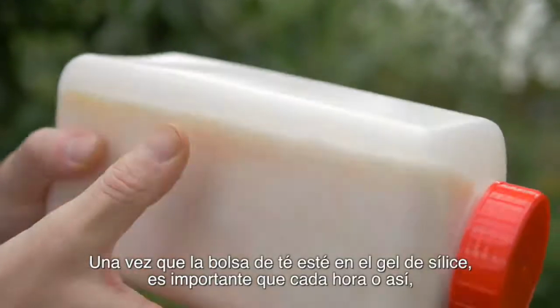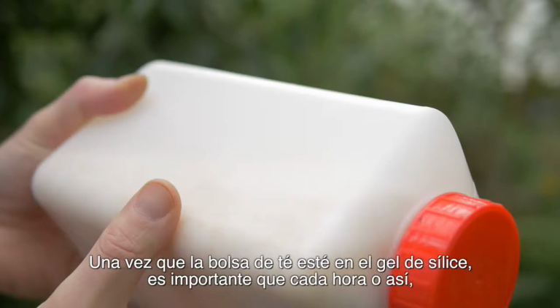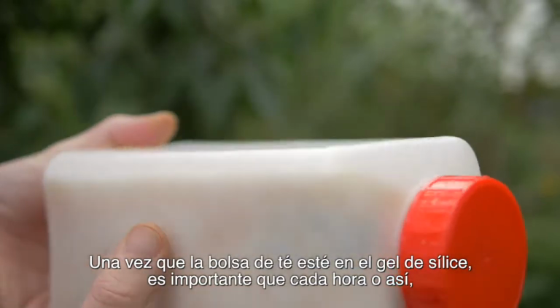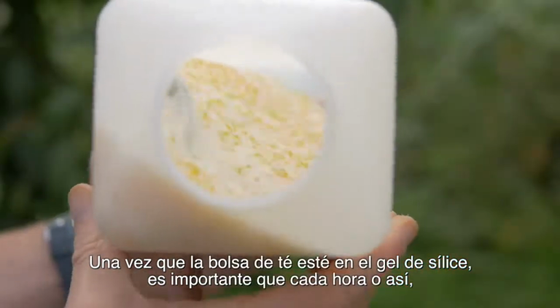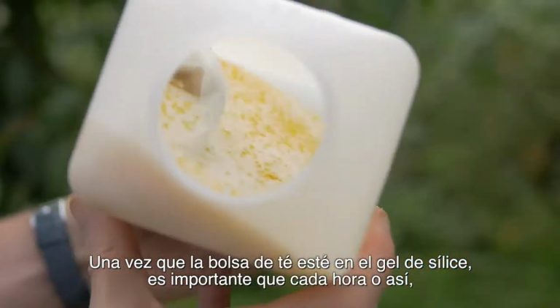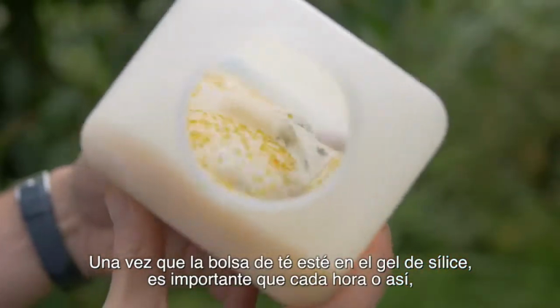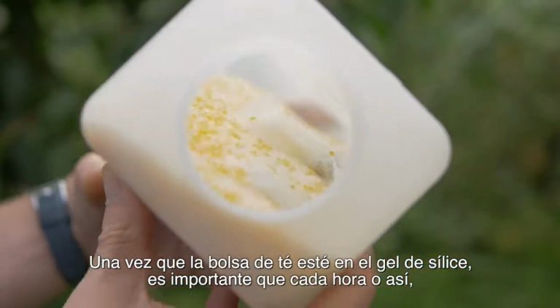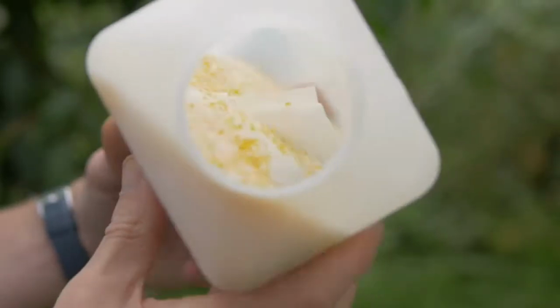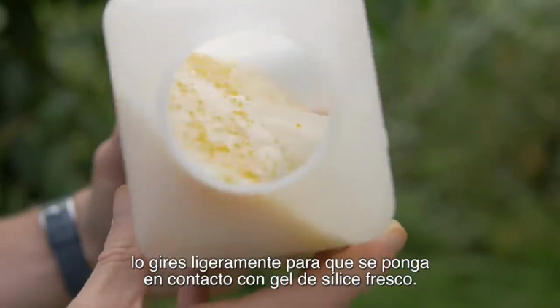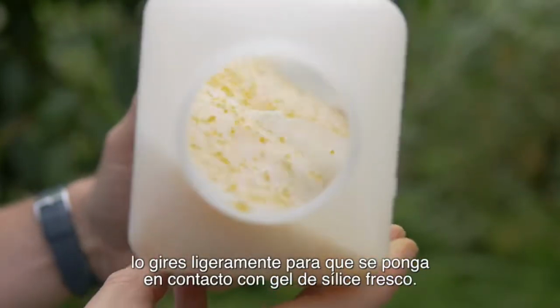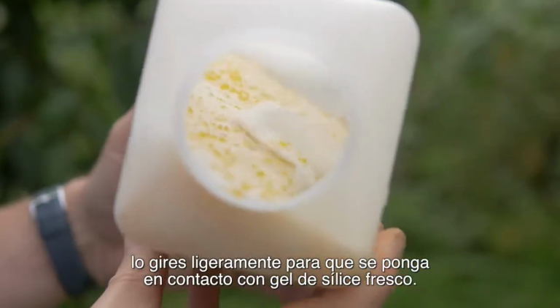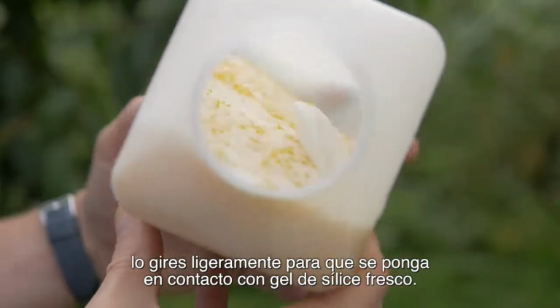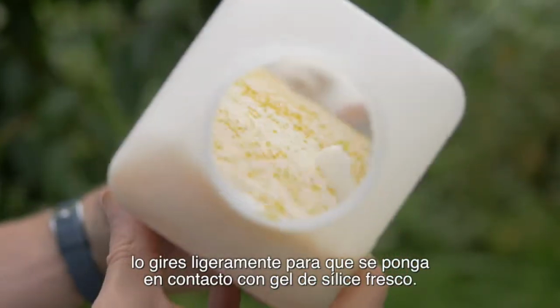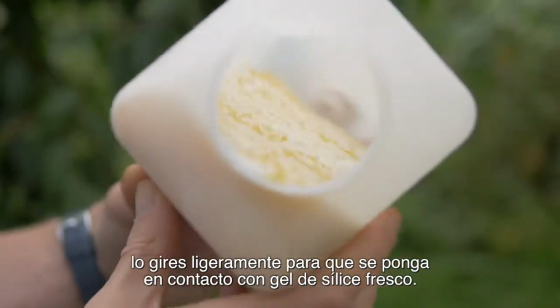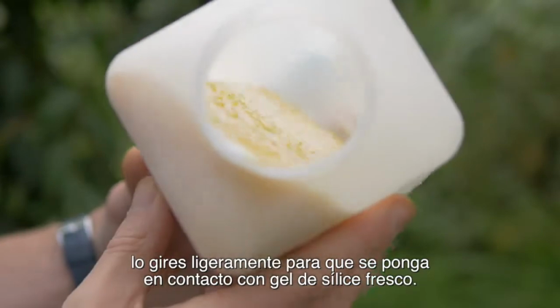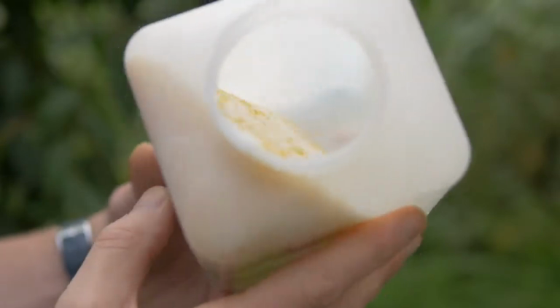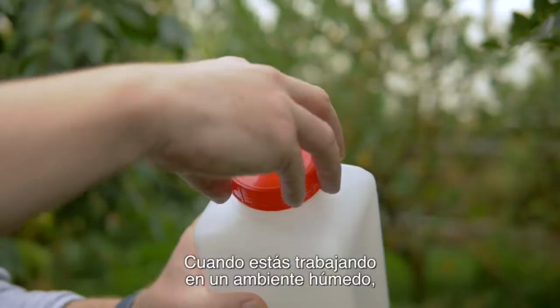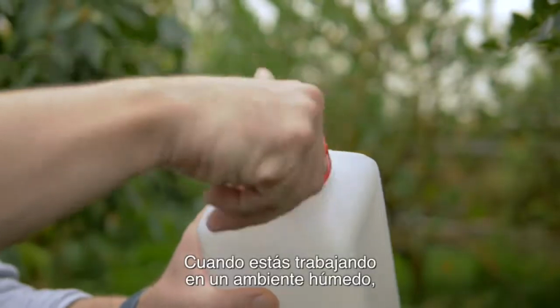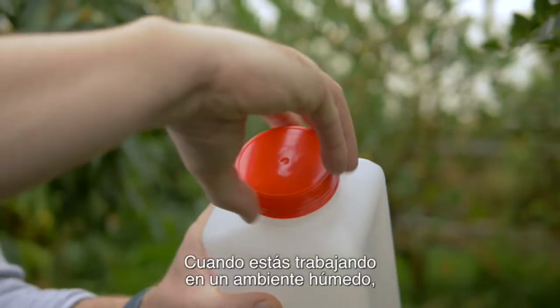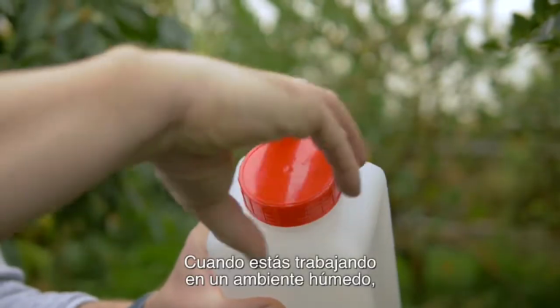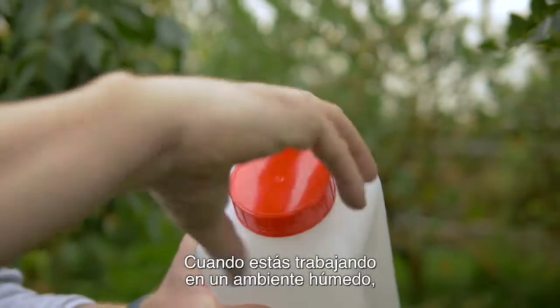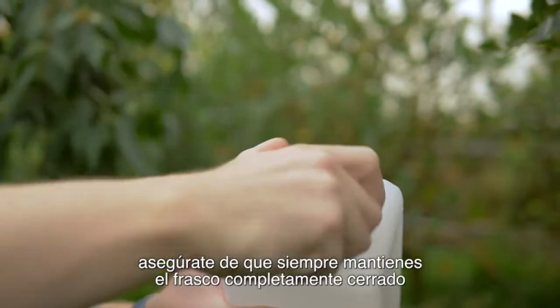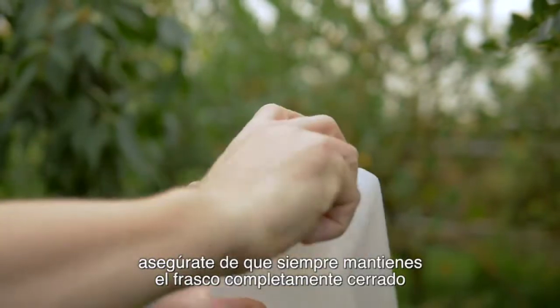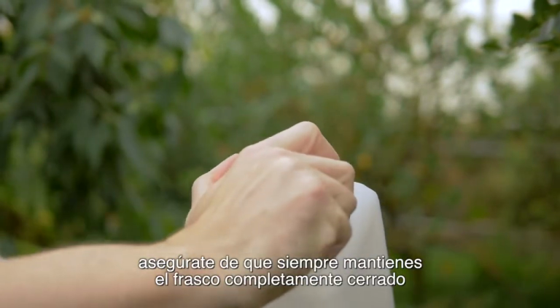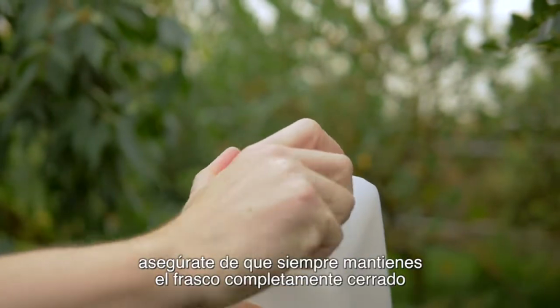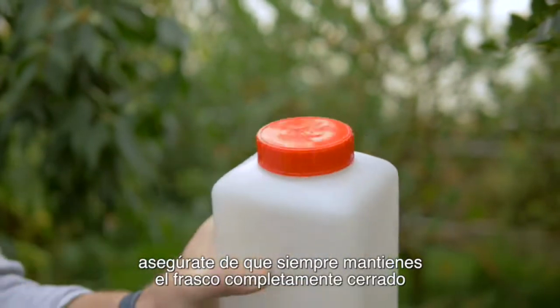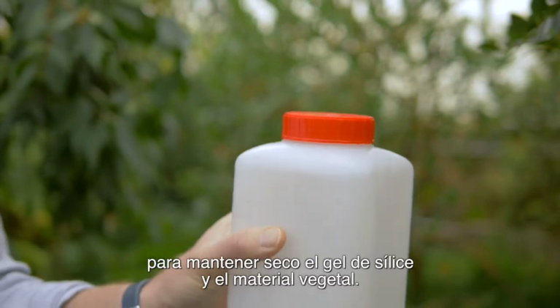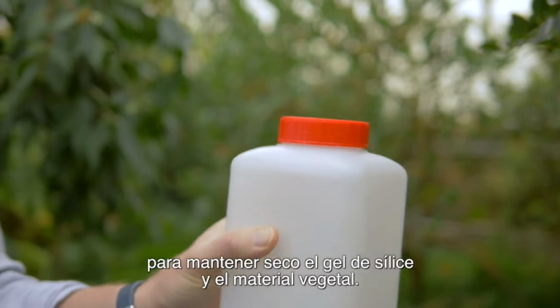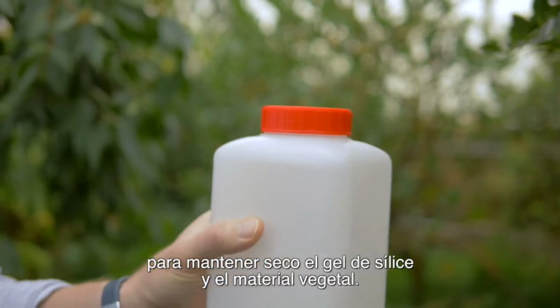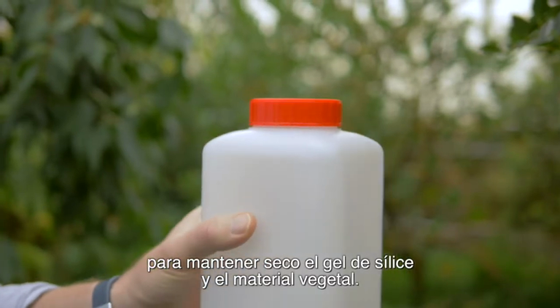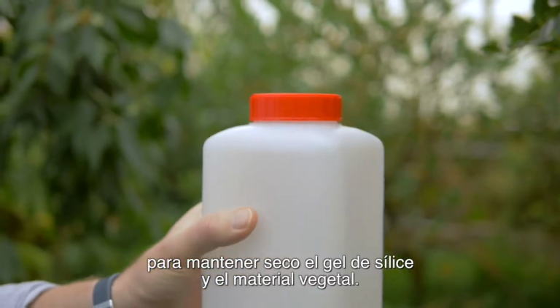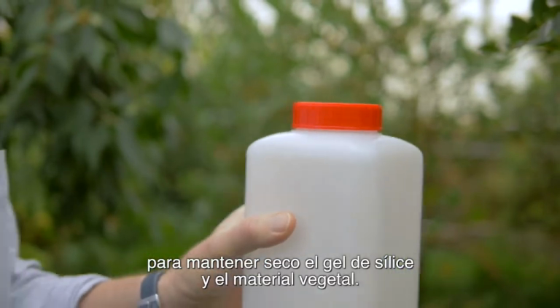Once your tea bag's in the silica gel, it's important every hour or so to gently turn it so it's in contact with fresh silica gel. When you're working in a humid environment, make sure you always keep the container tightly closed to keep the silica gel and the plant material dry.